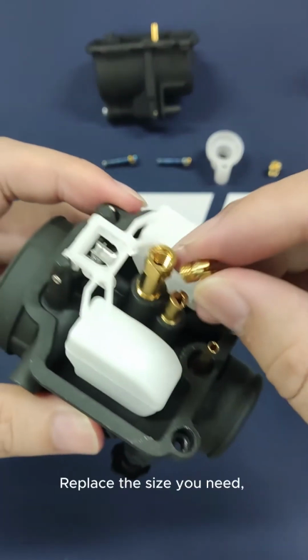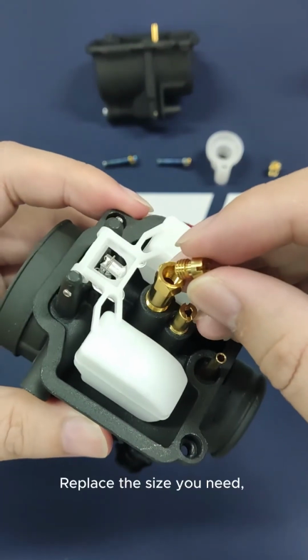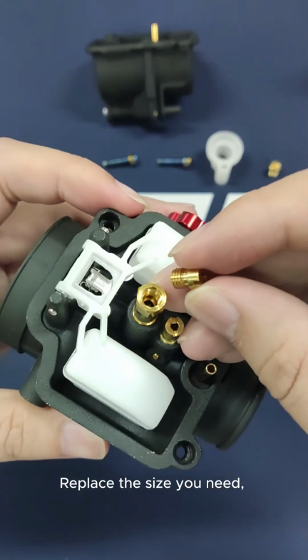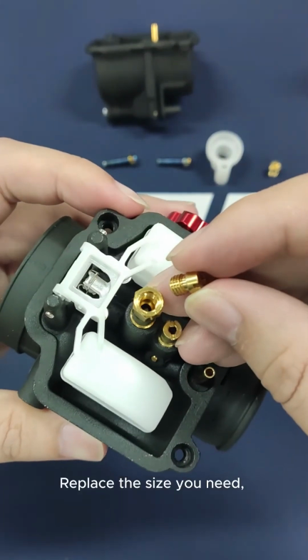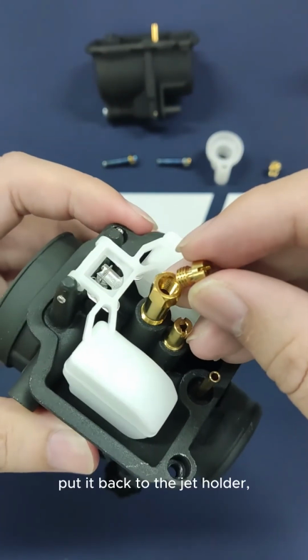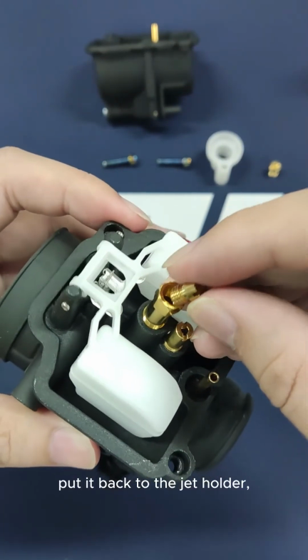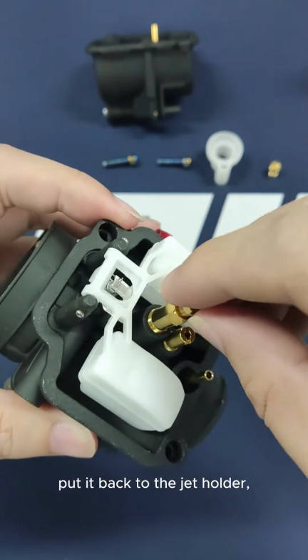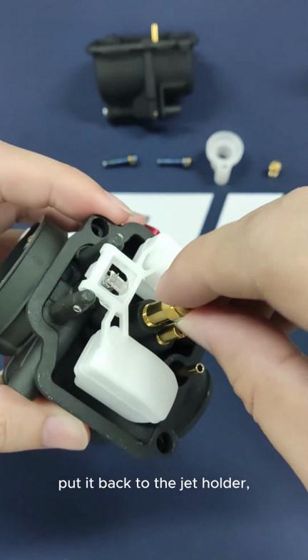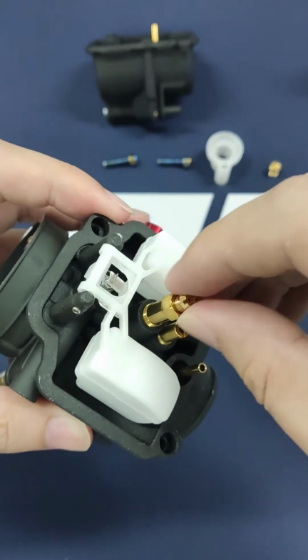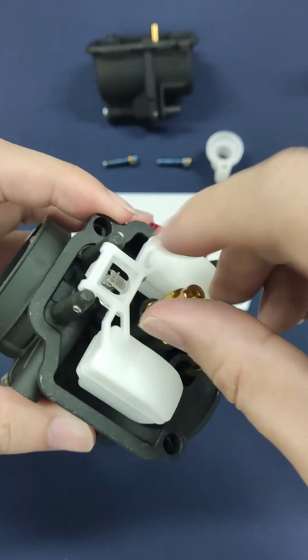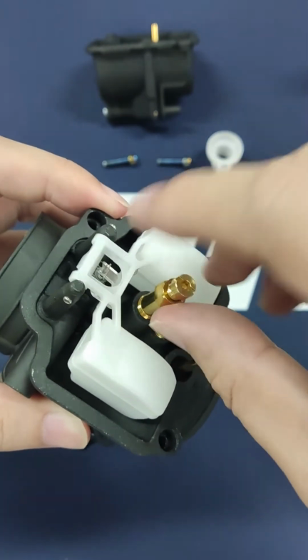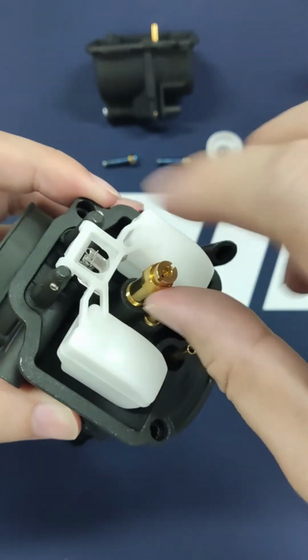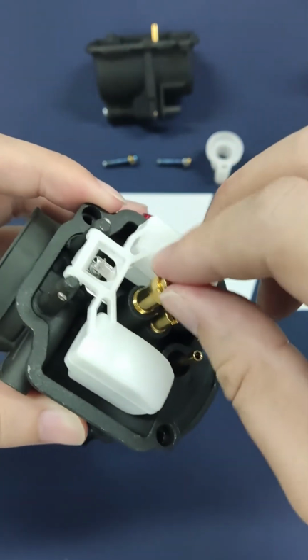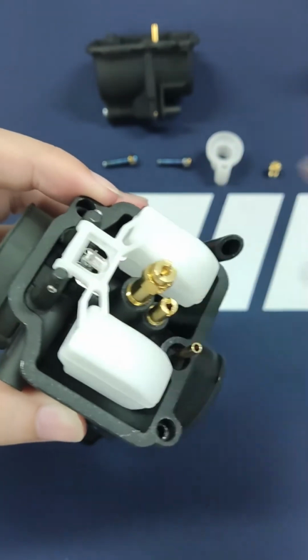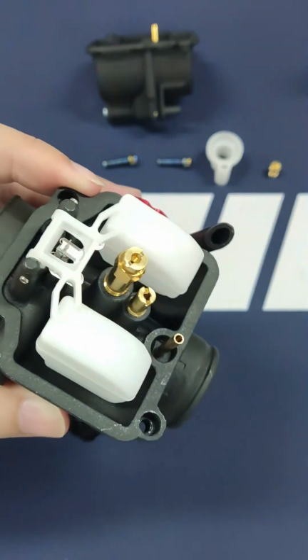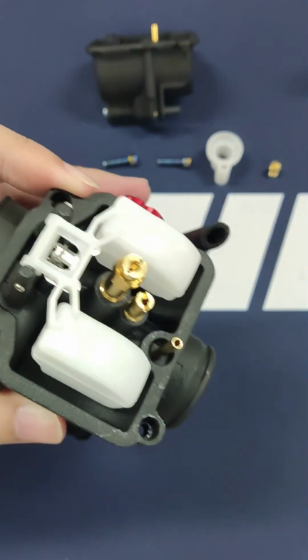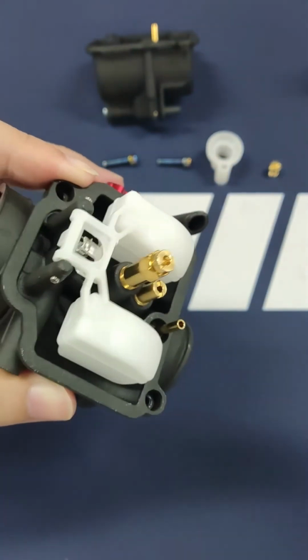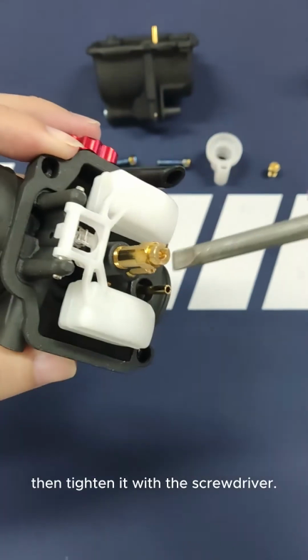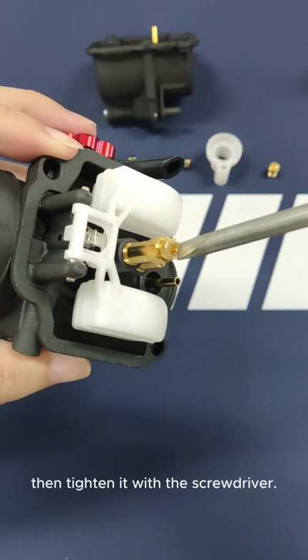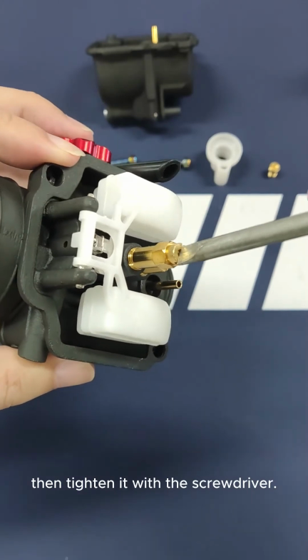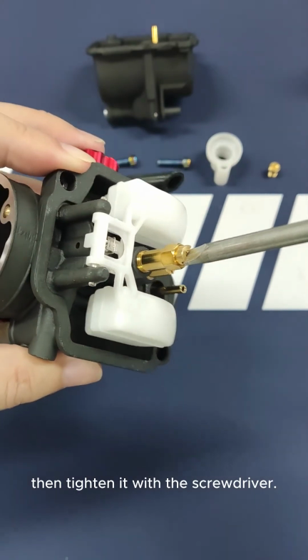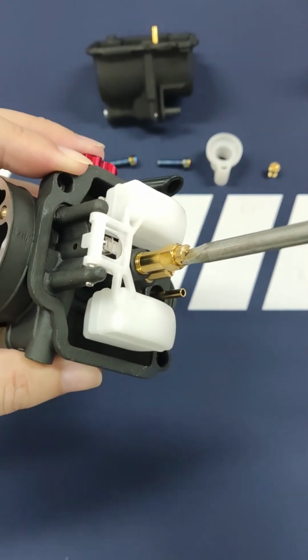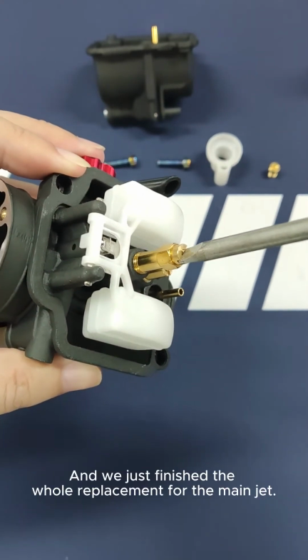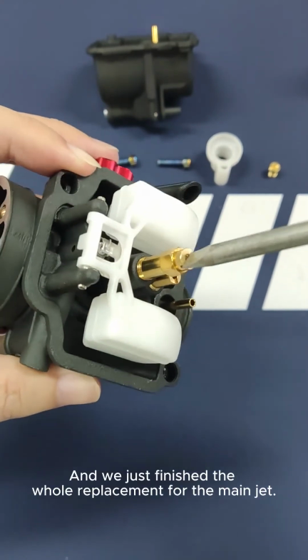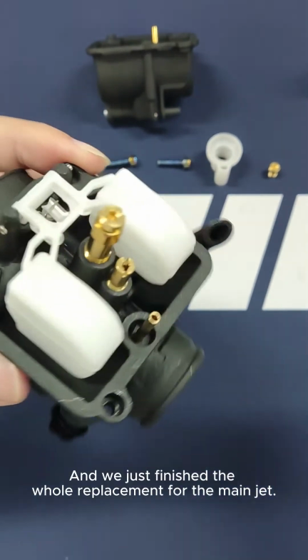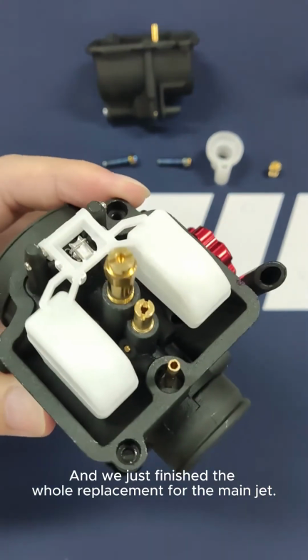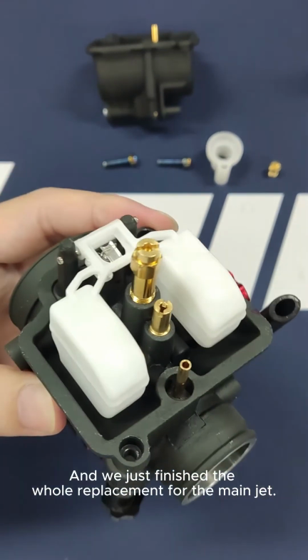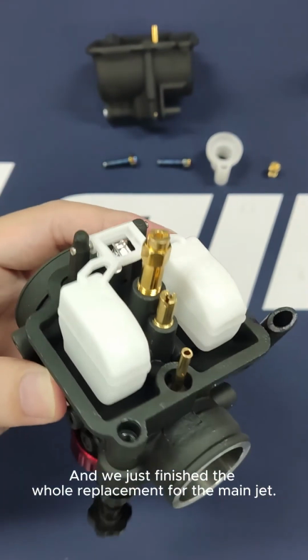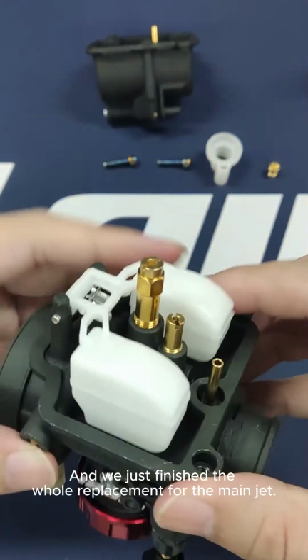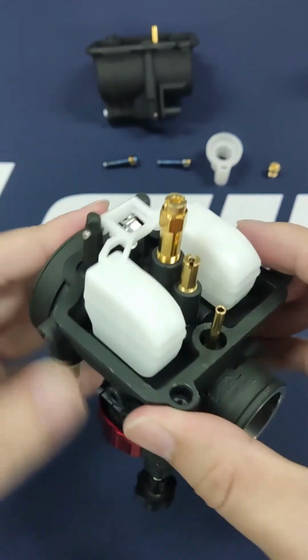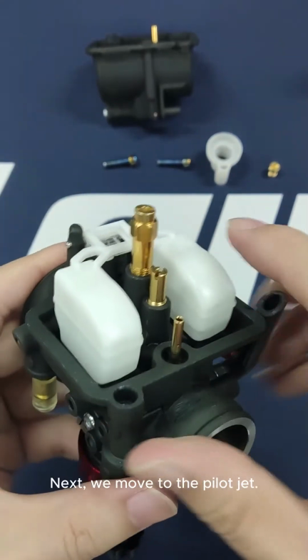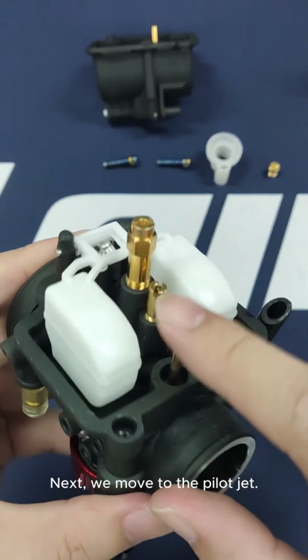Replace with the size you need and put it back into the jet holder, then tighten it with the screwdriver. That finishes the replacement for the main jet. Next, we move to the pilot jet.